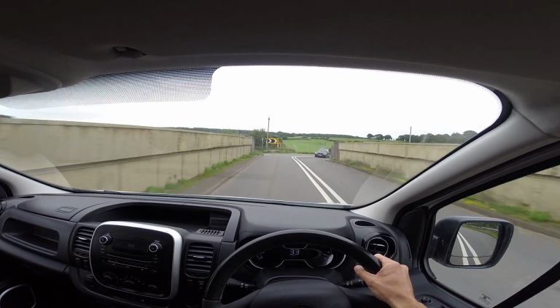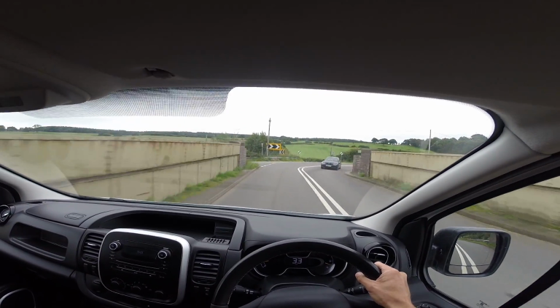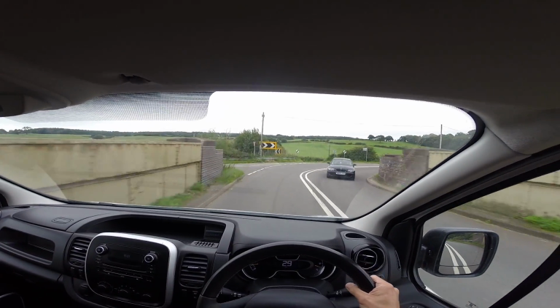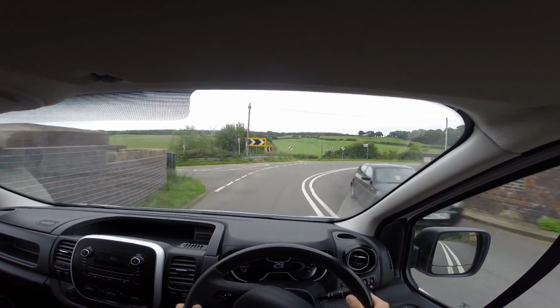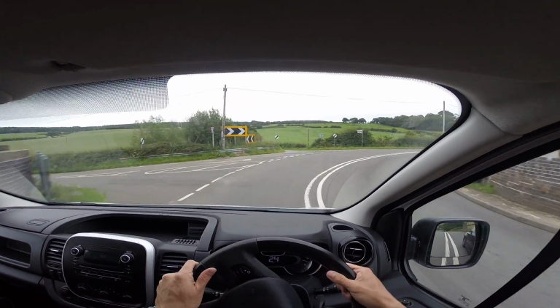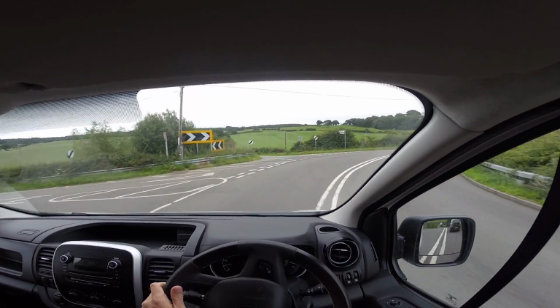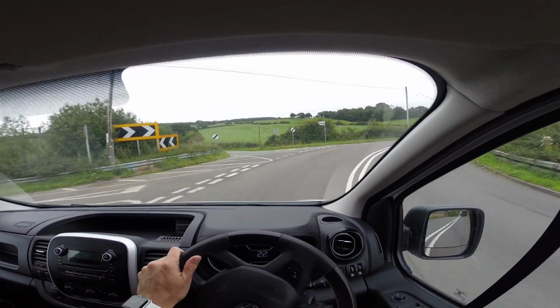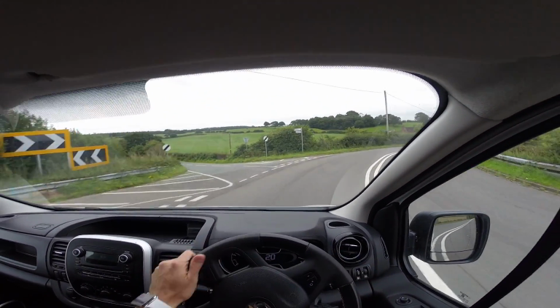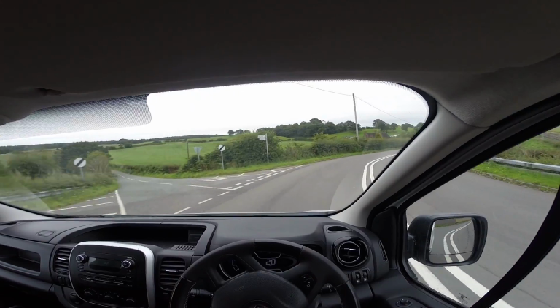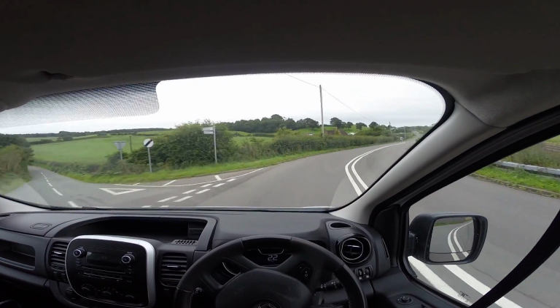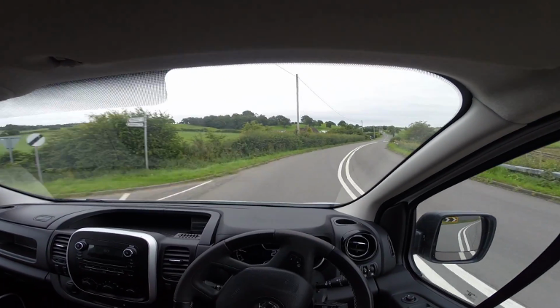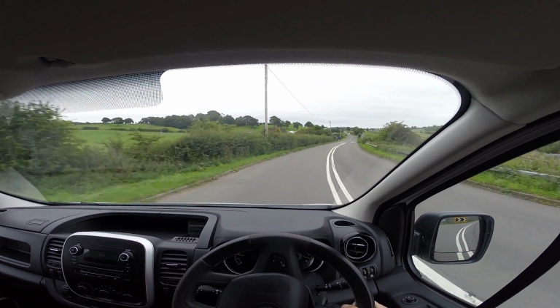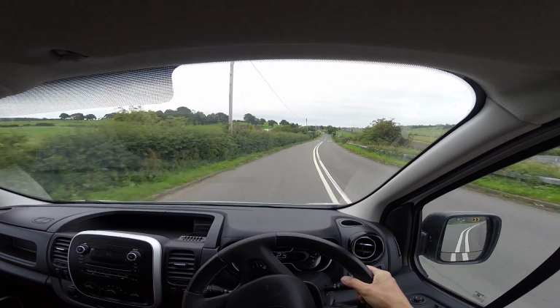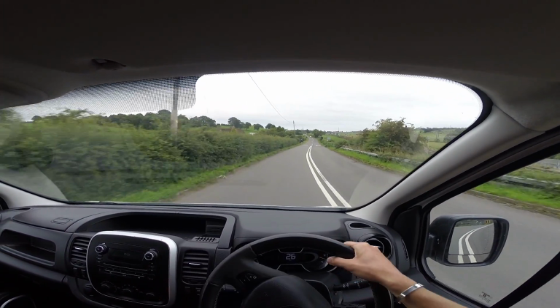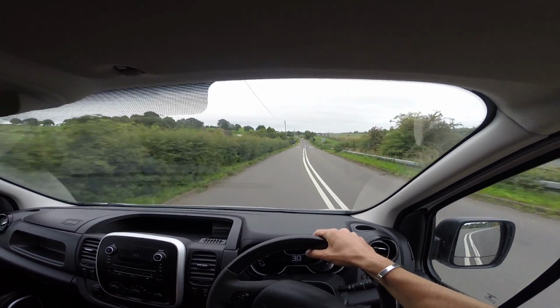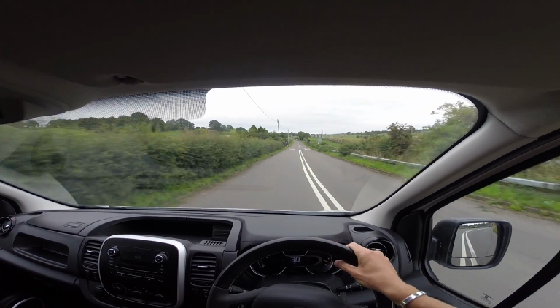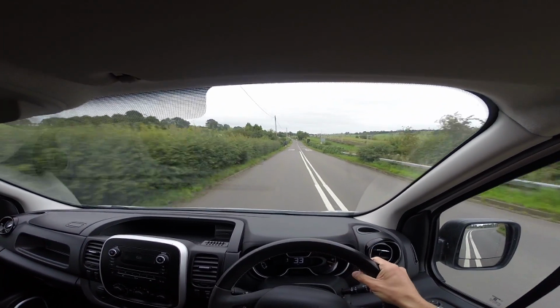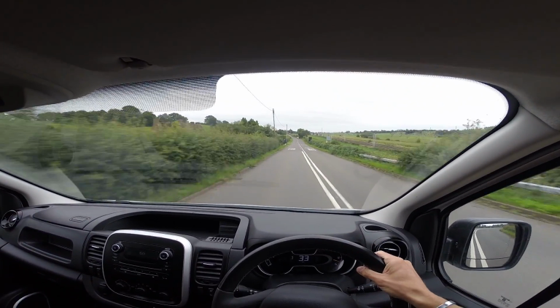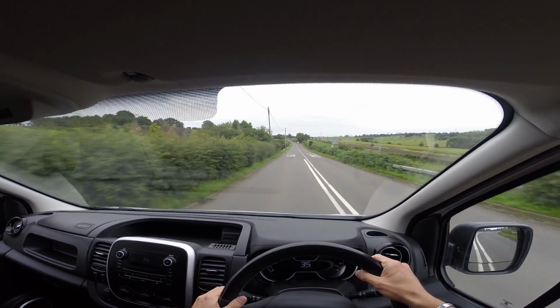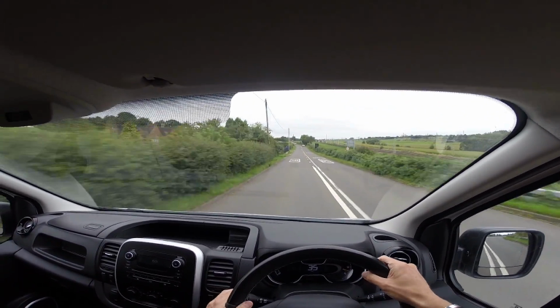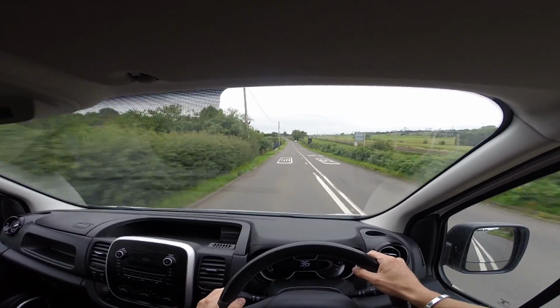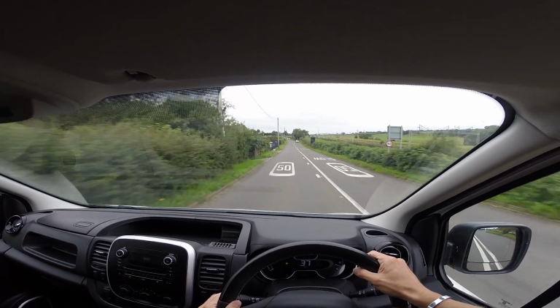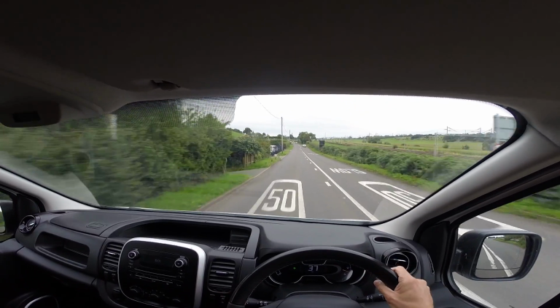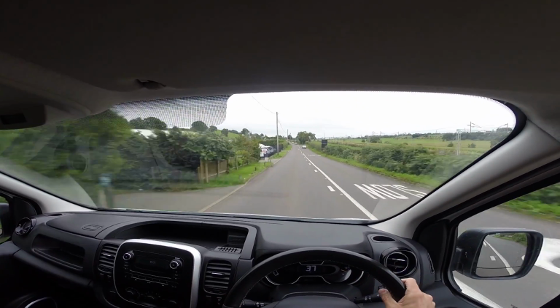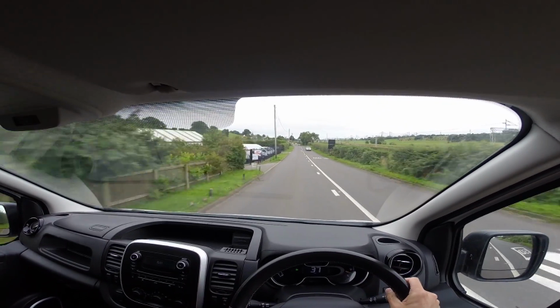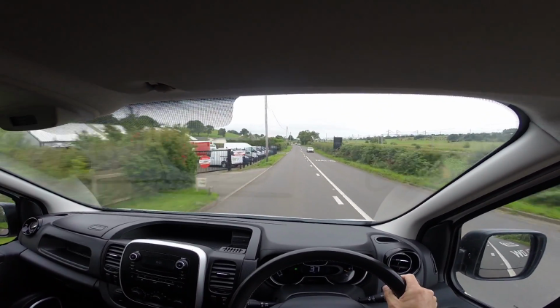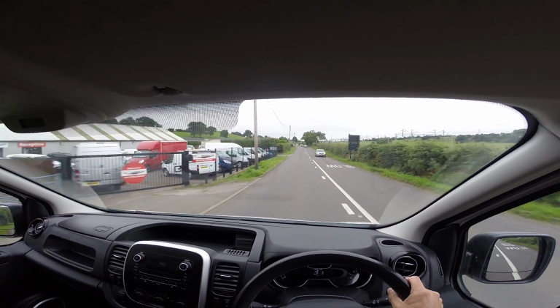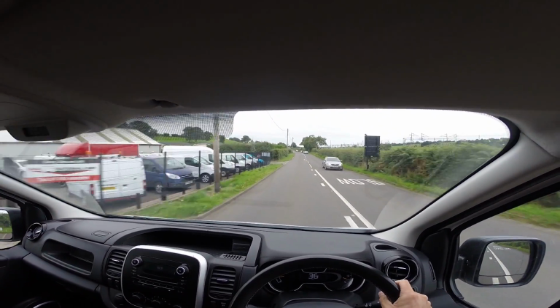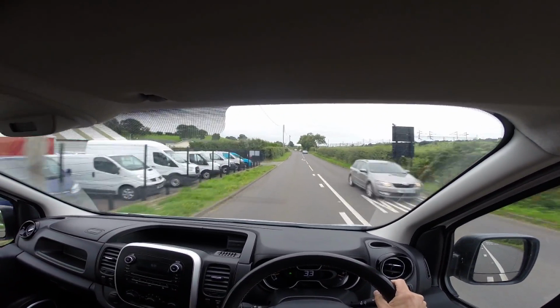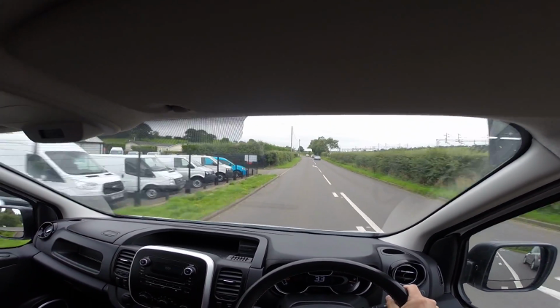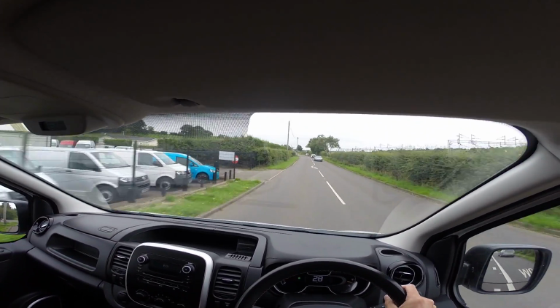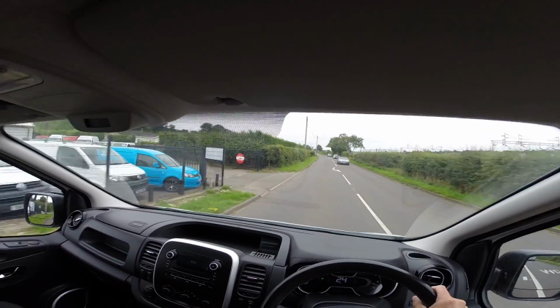This one's also got the digital dash. I'm going to try out the steering now — that's very responsive. So we're coming back to vannational.com. Just going to try out the brakes — again, very responsive.